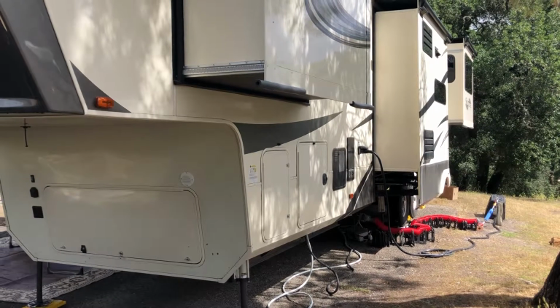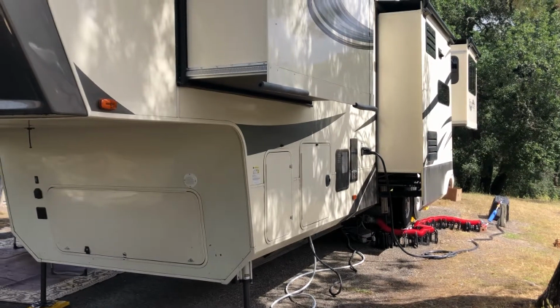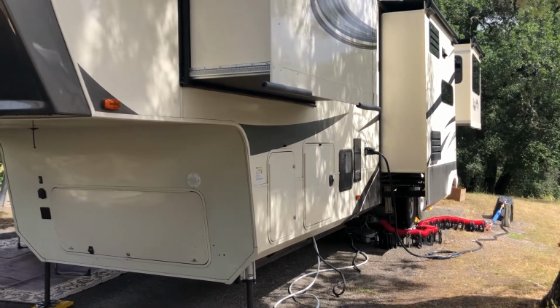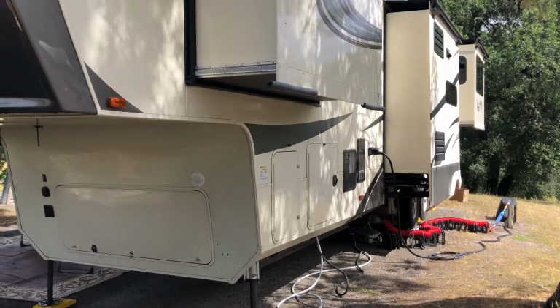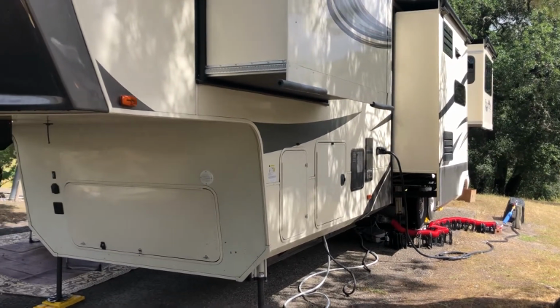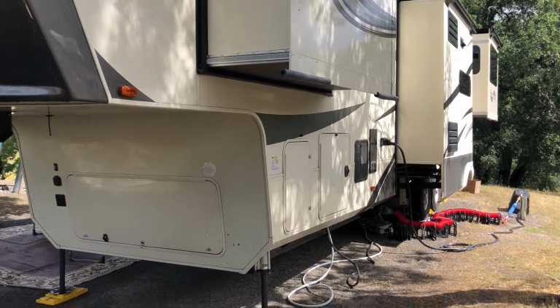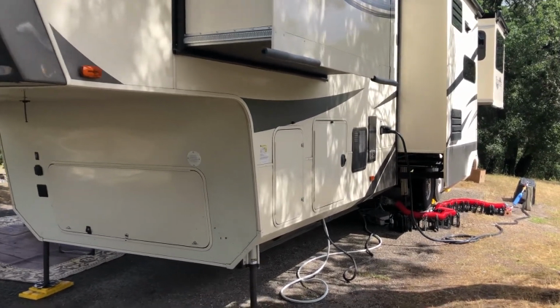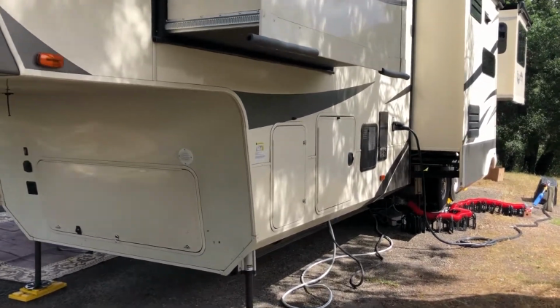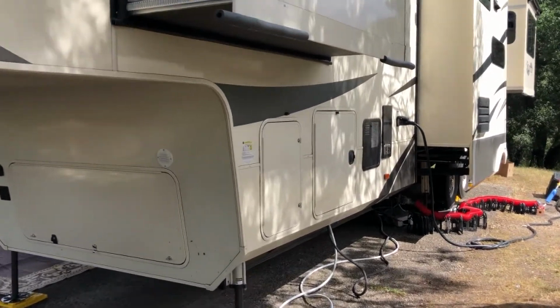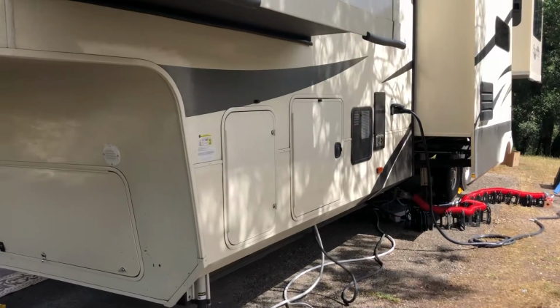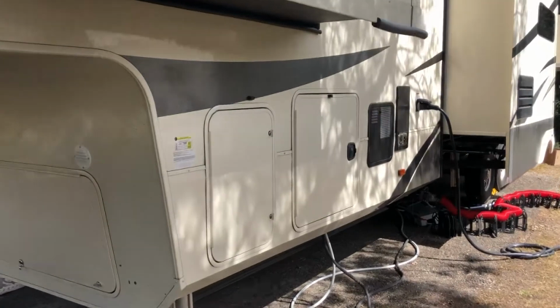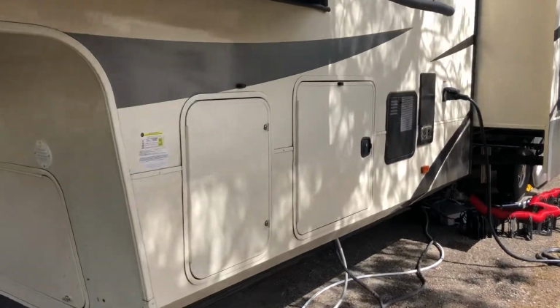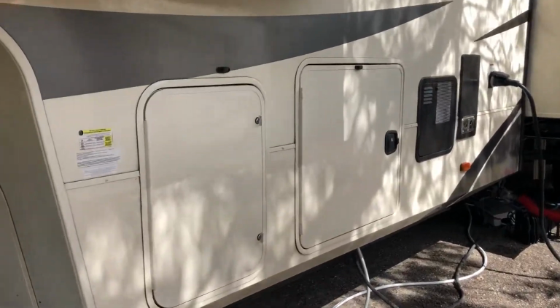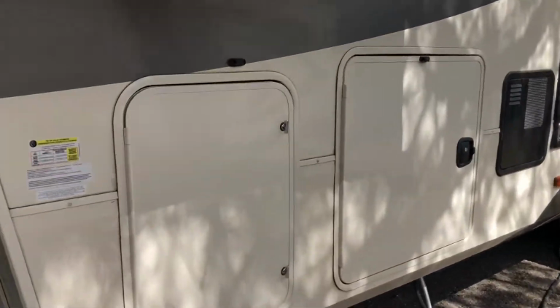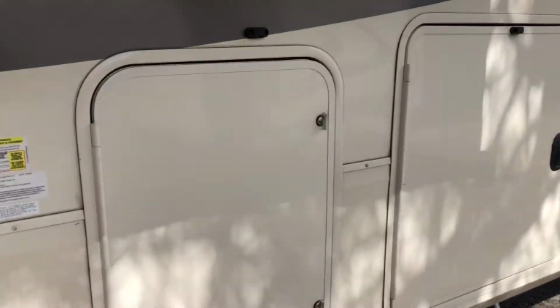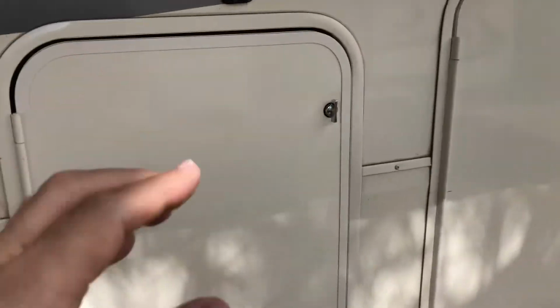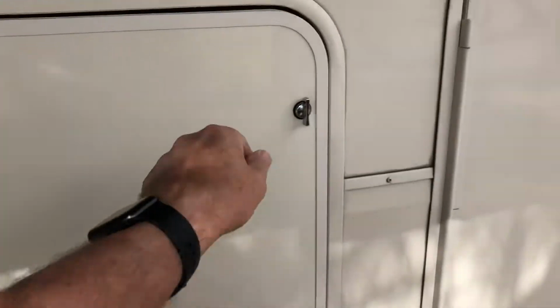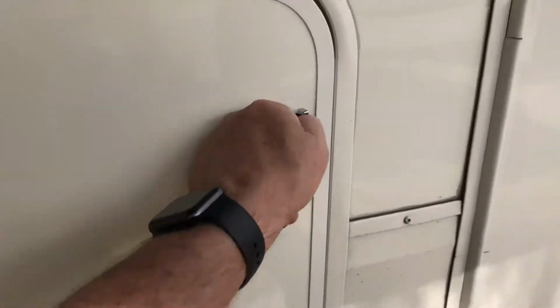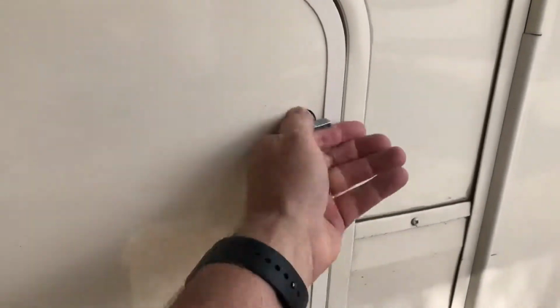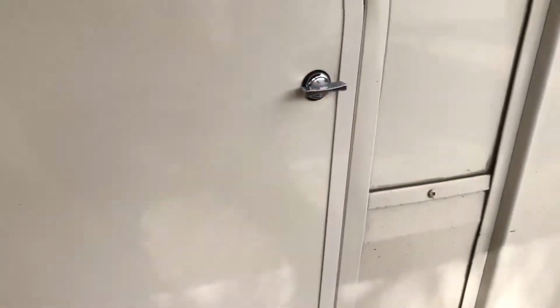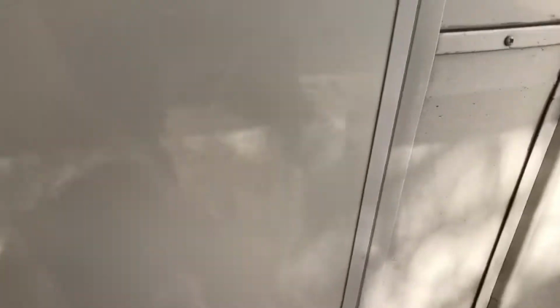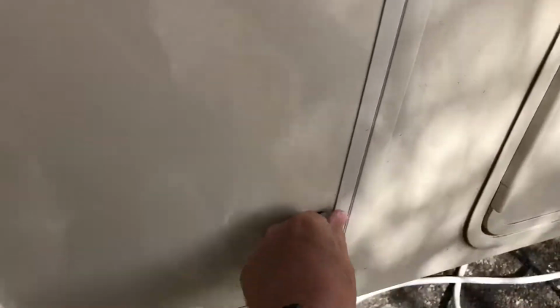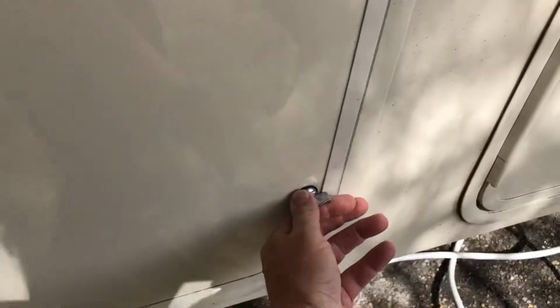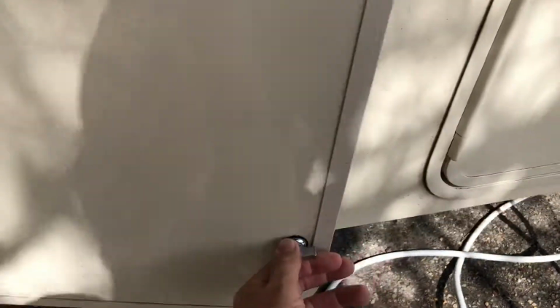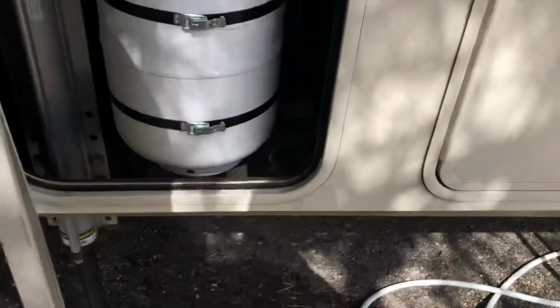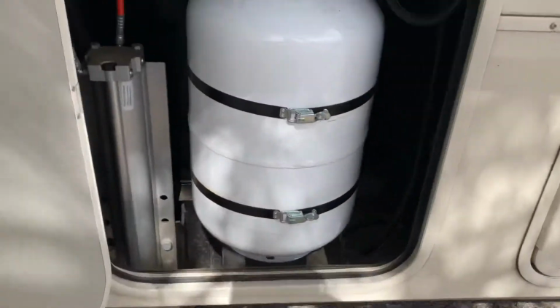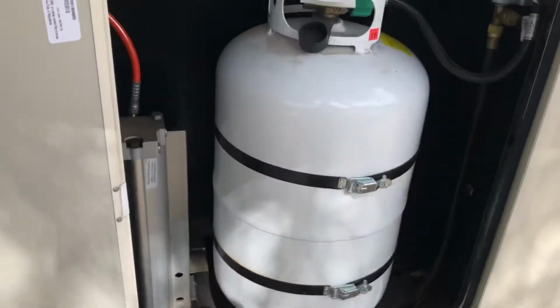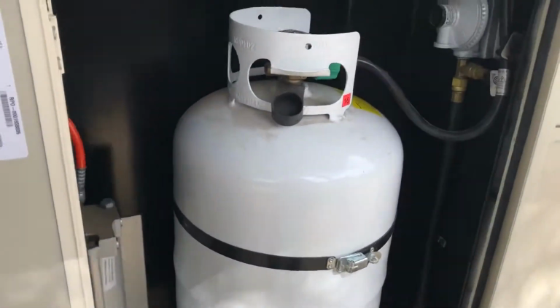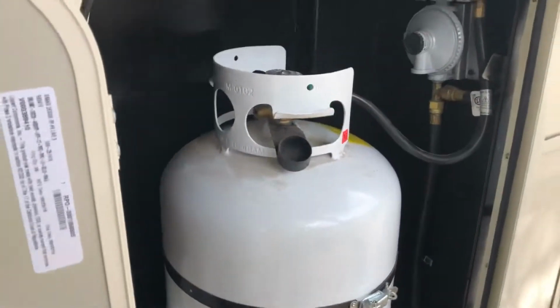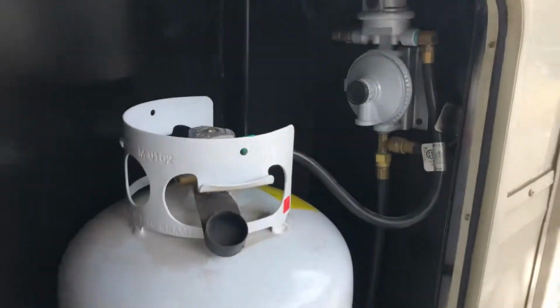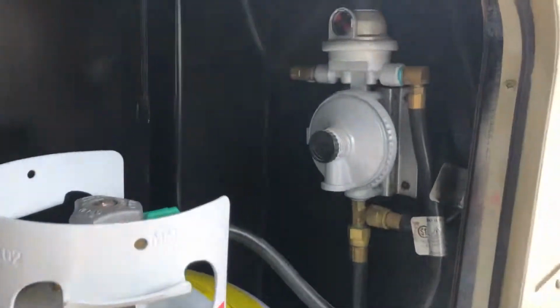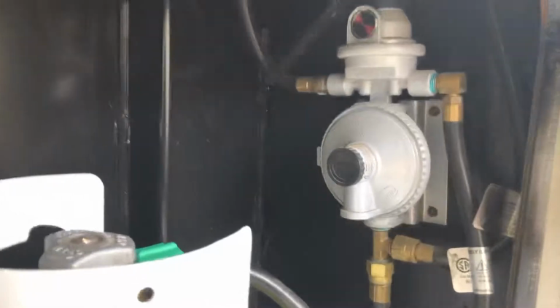Welcome to Second Dance RV Adventures. This is a tutorial on how to switch the propane tanks. There's two tanks, one on each side in the front. The one on the driver's side is the one you want to go to.